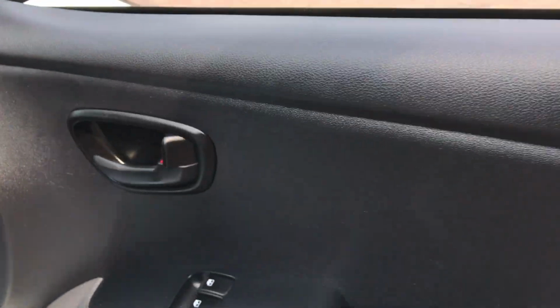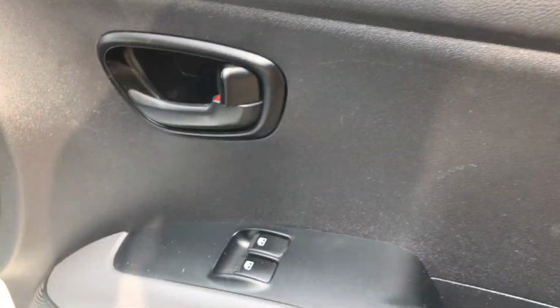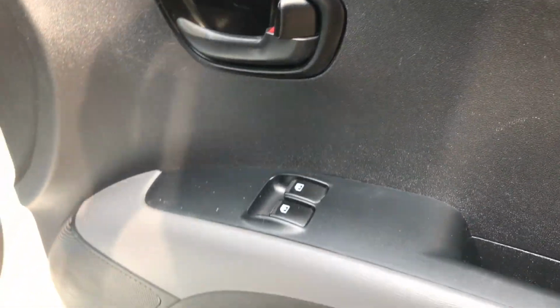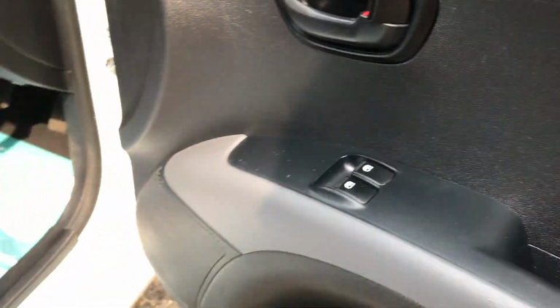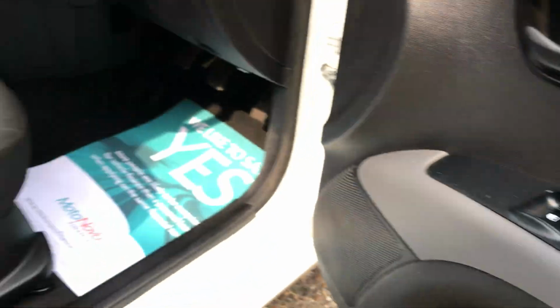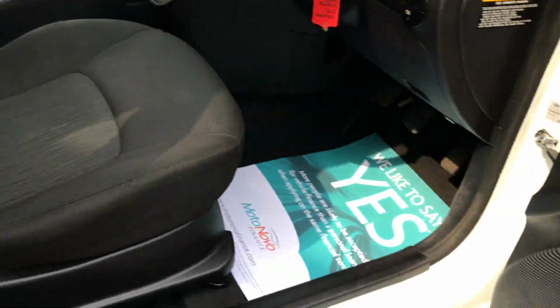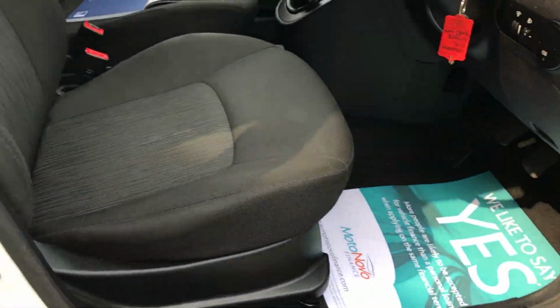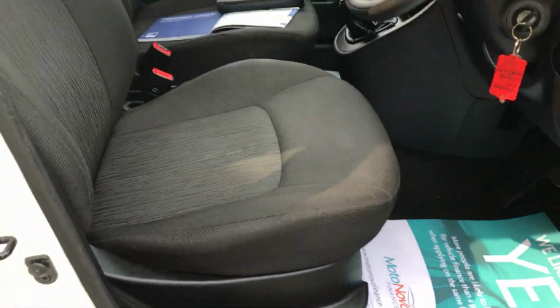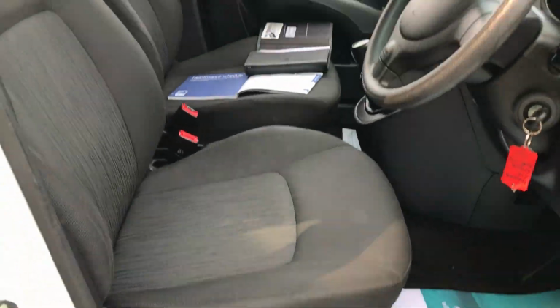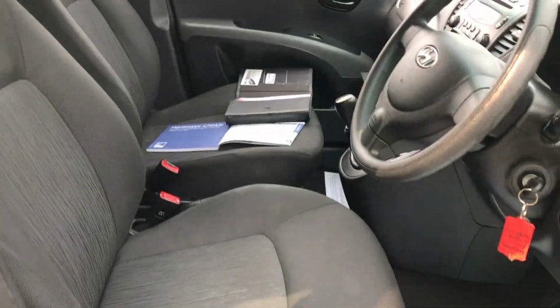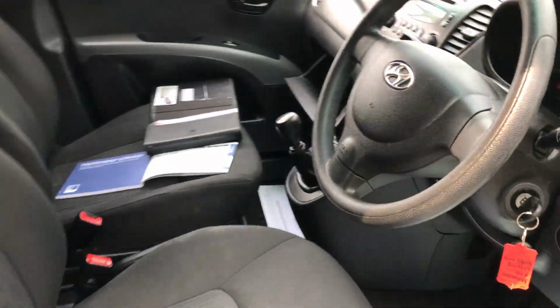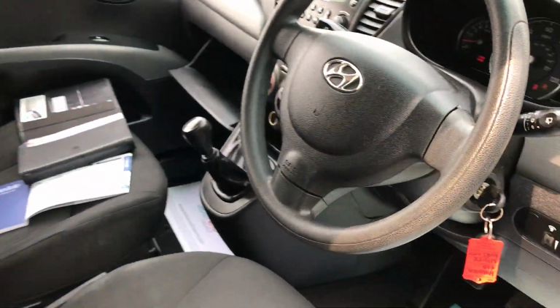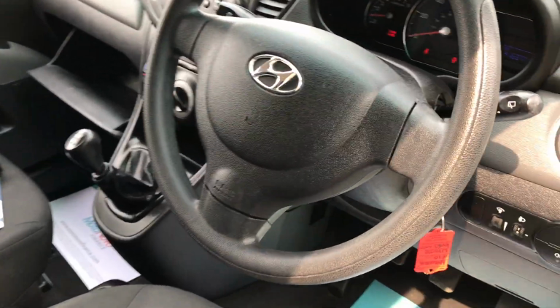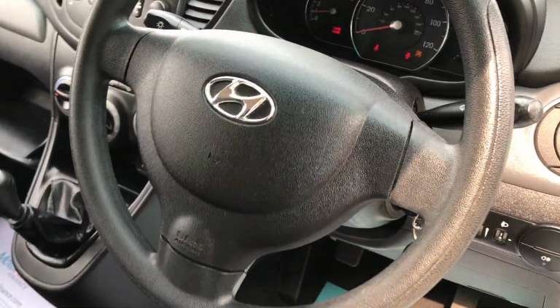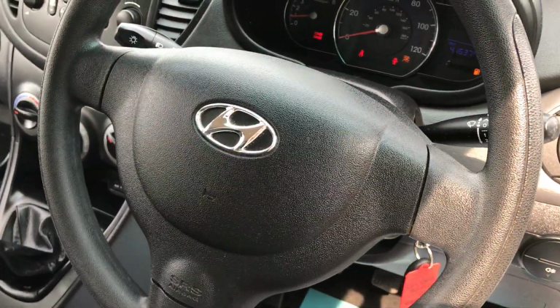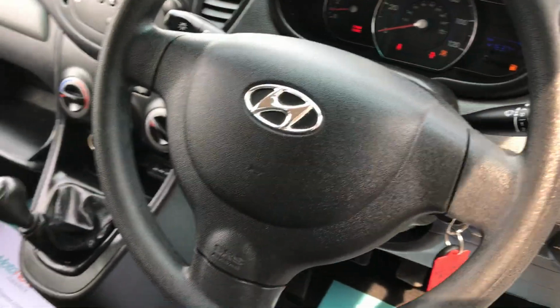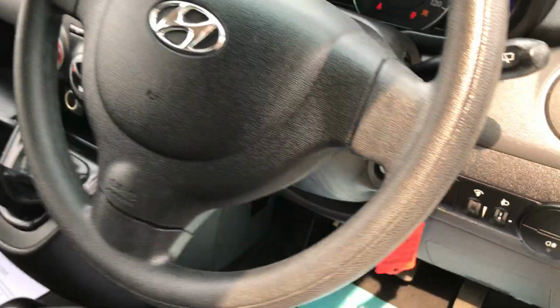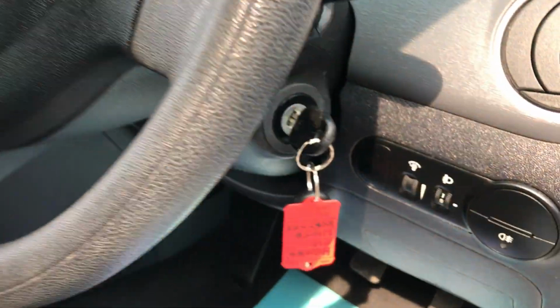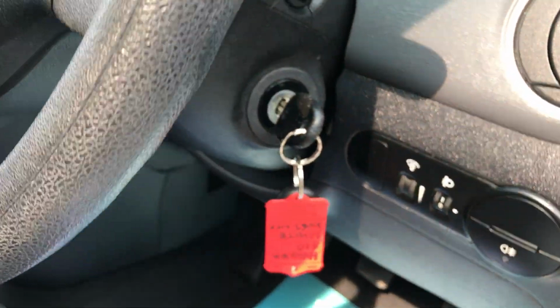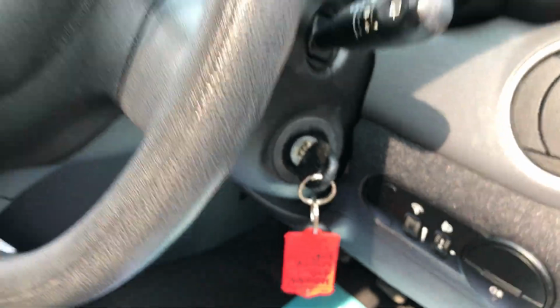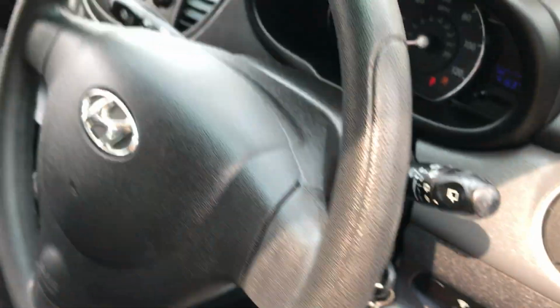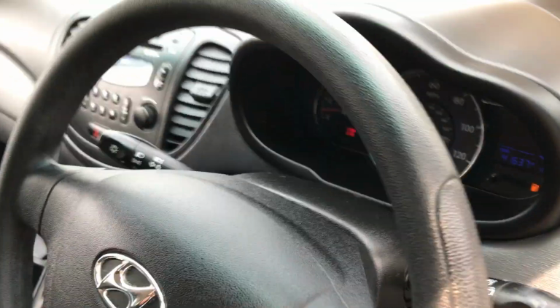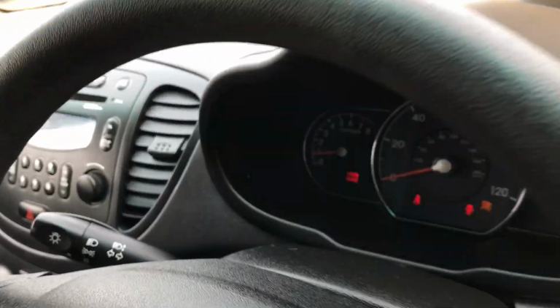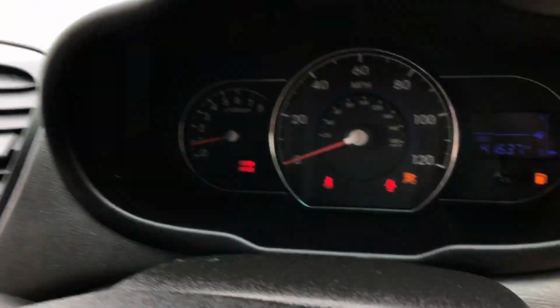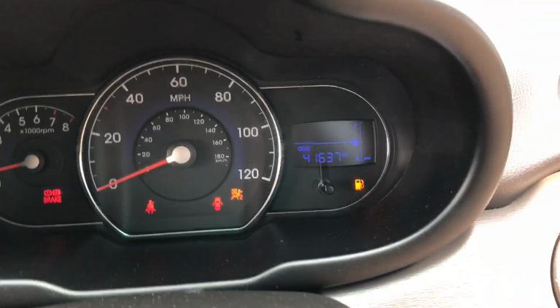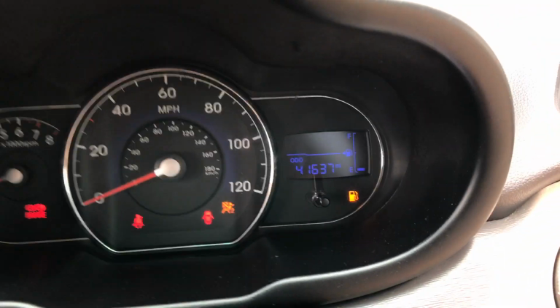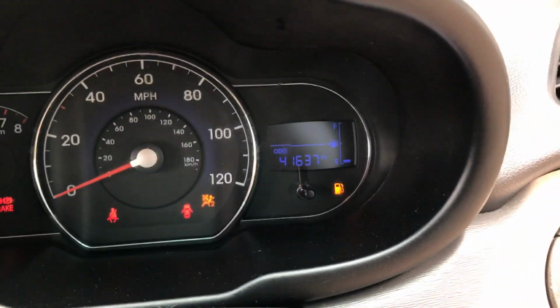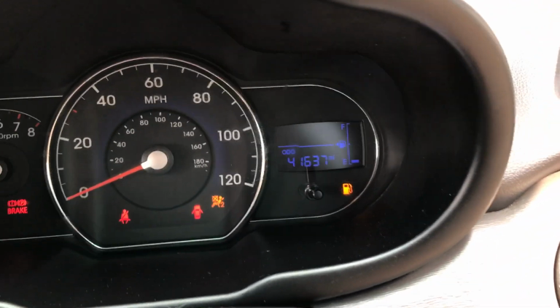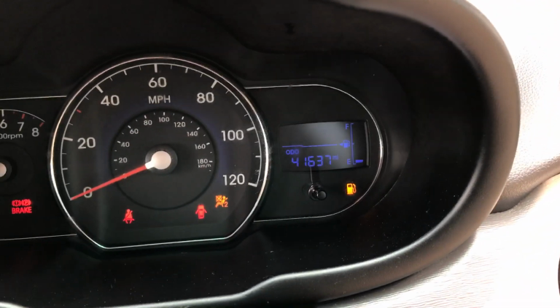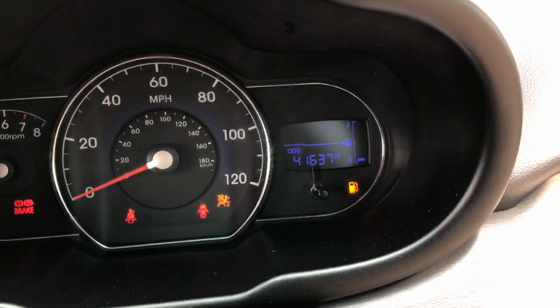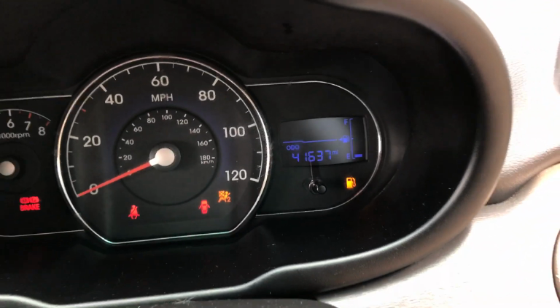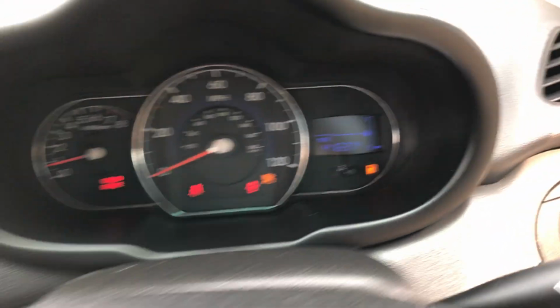It's got front electric windows, power steering, and we've got both sets of keys. There's your mileage — 41,637.